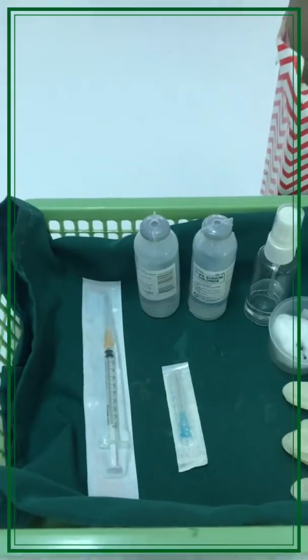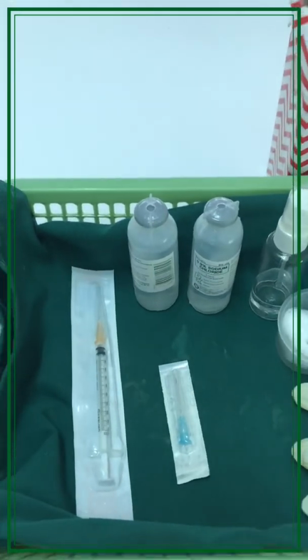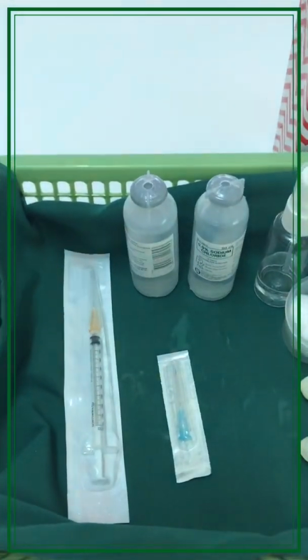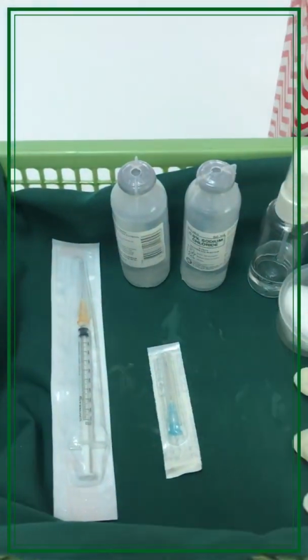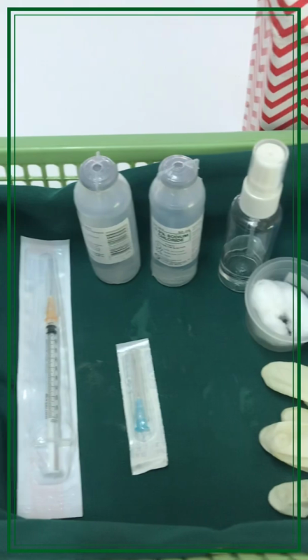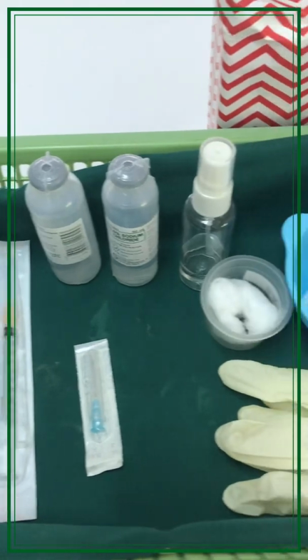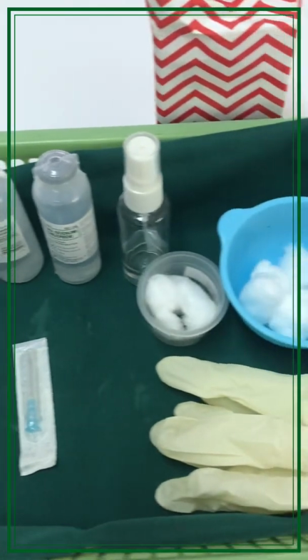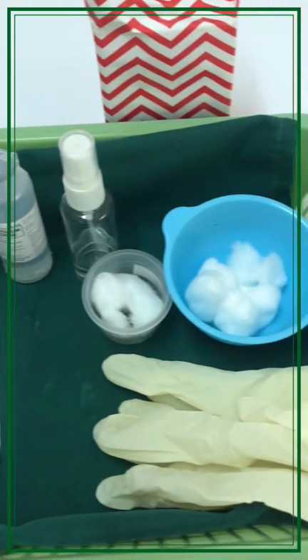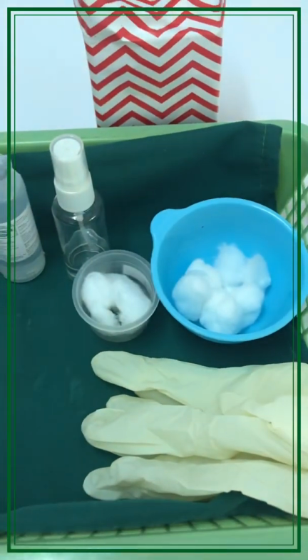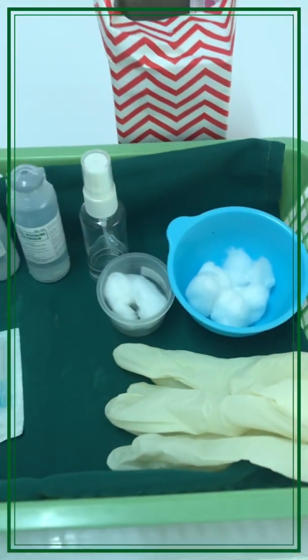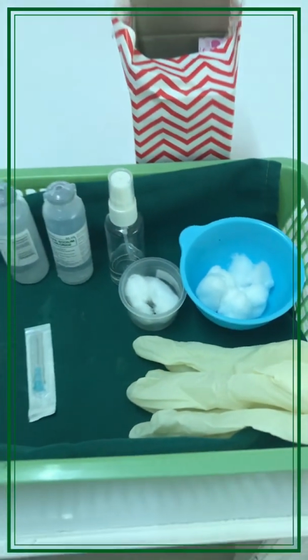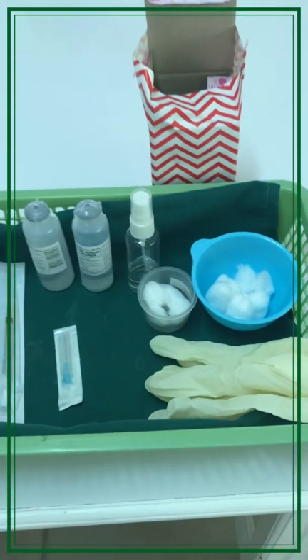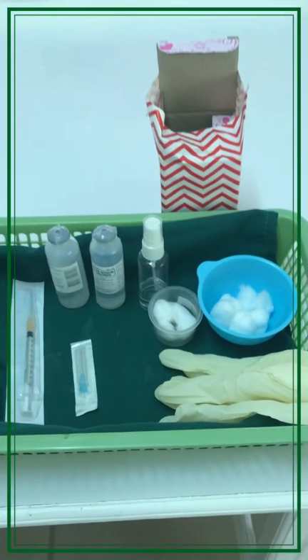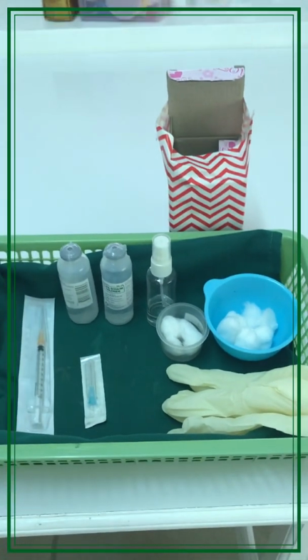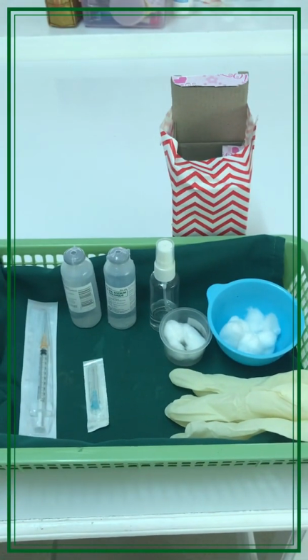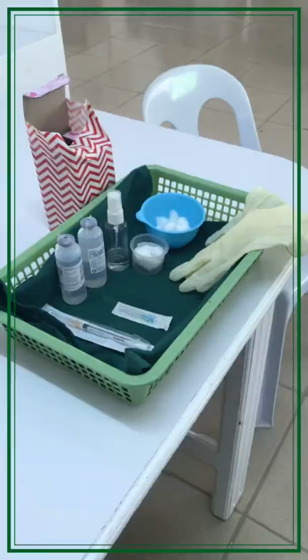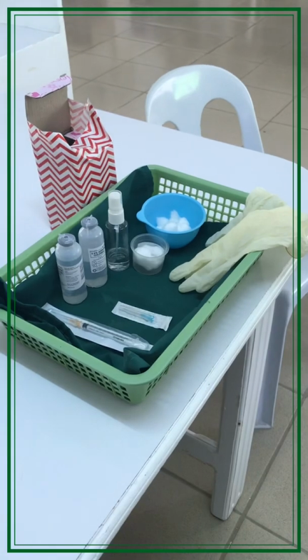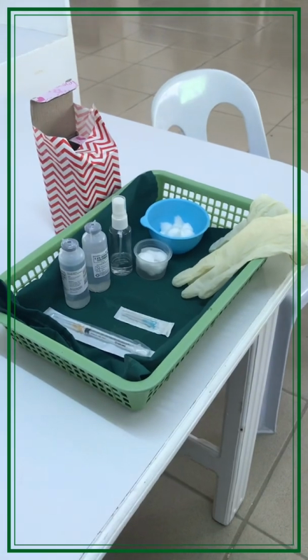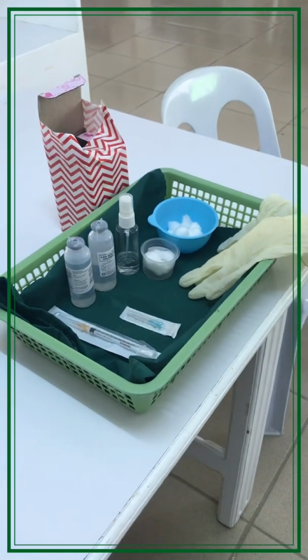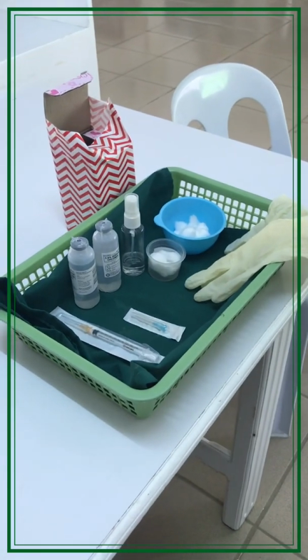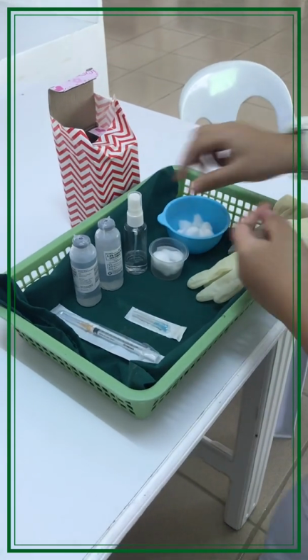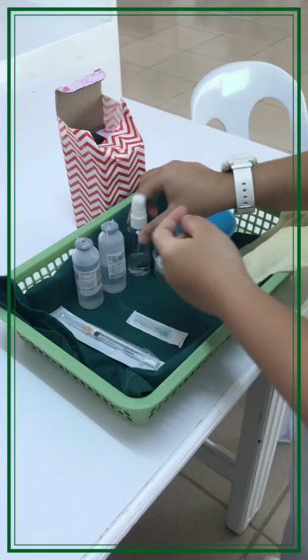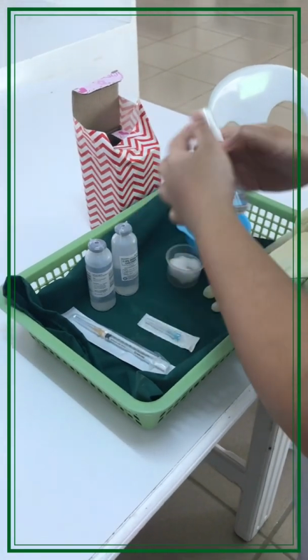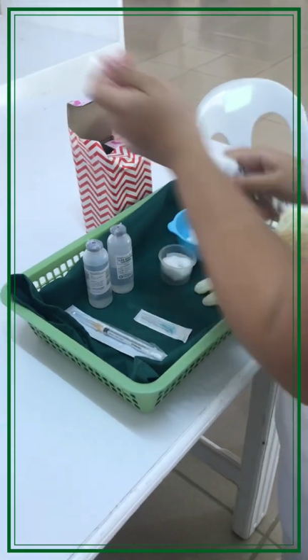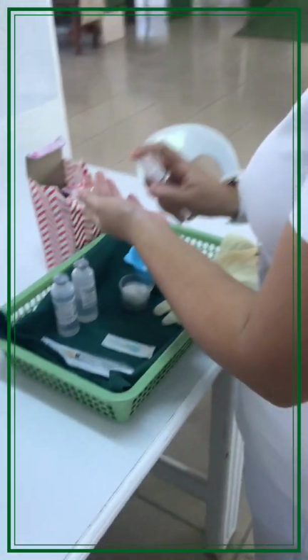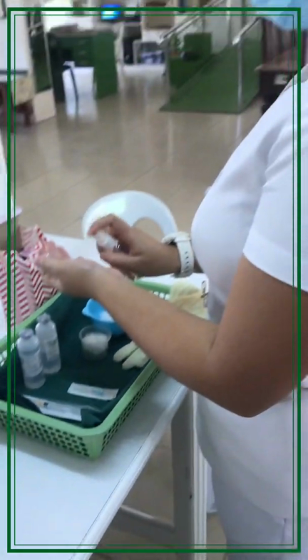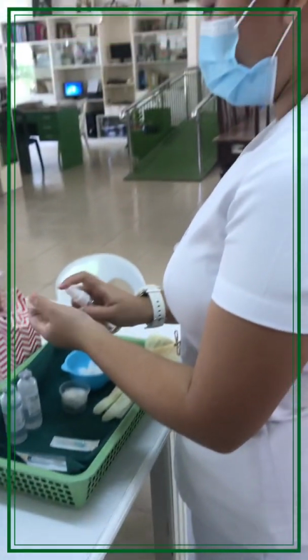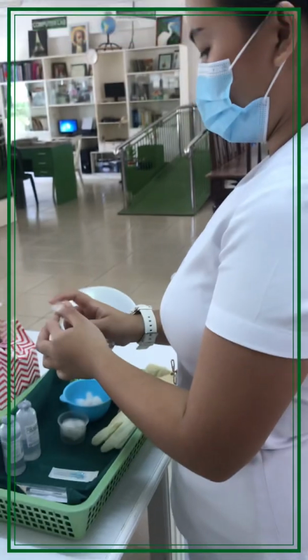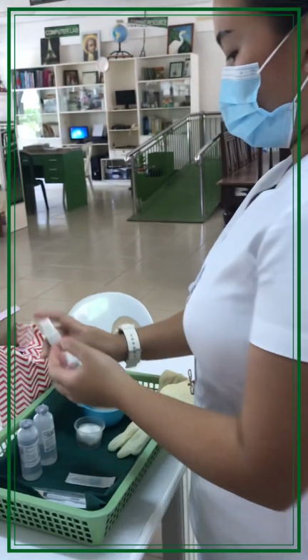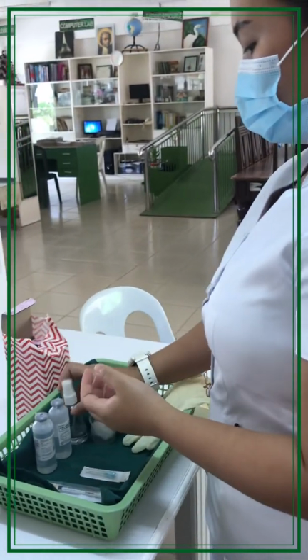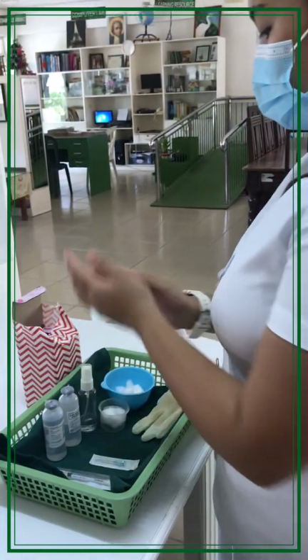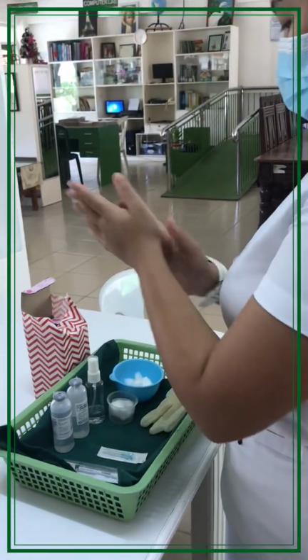Check the physician's order, as this ensures that the patient receives the right medication at the right time by the right route. Perform hand hygiene and wear disposable gloves, and assemble all needed equipment.